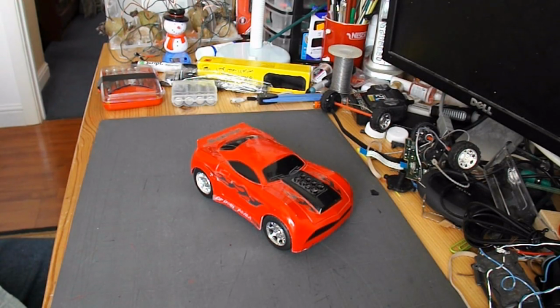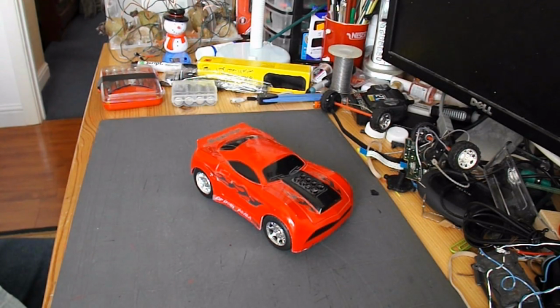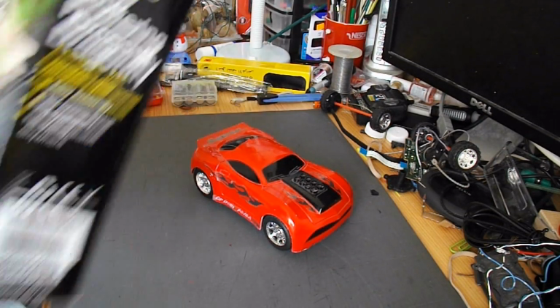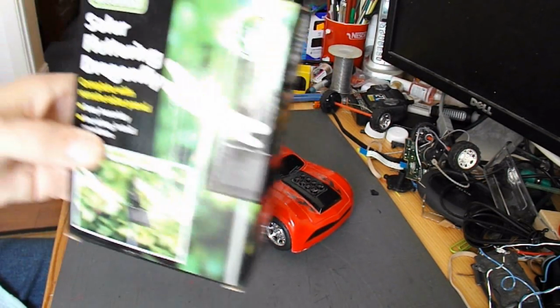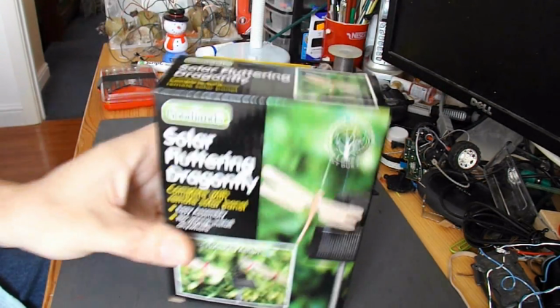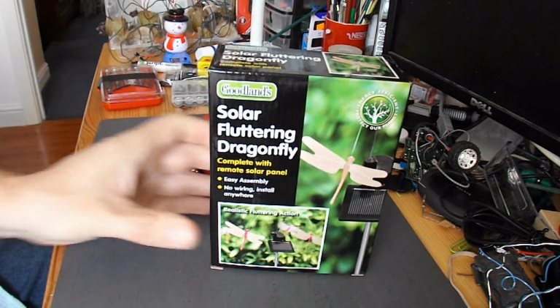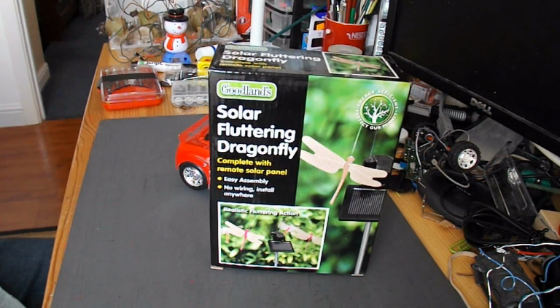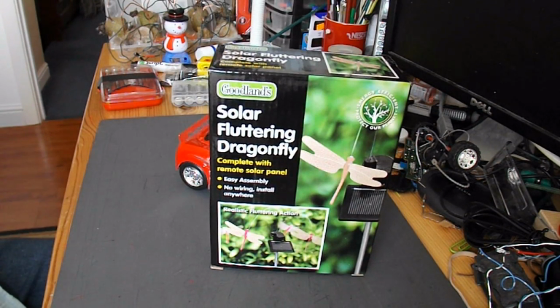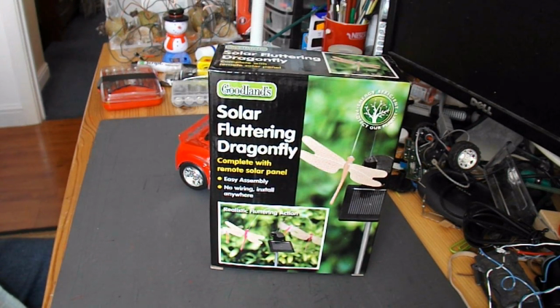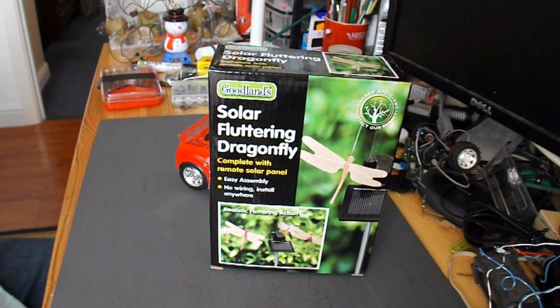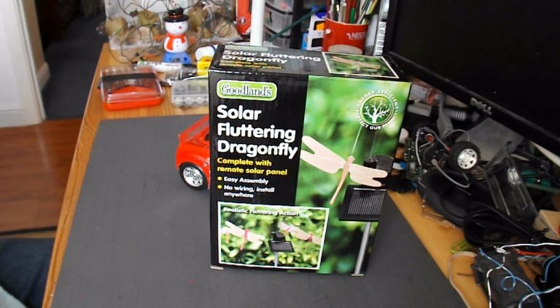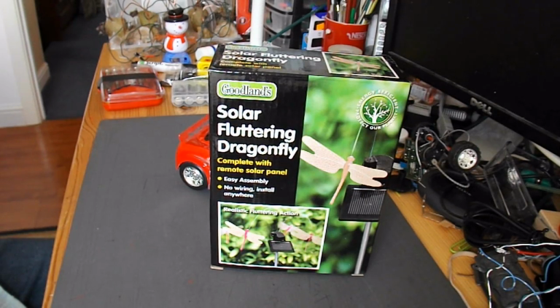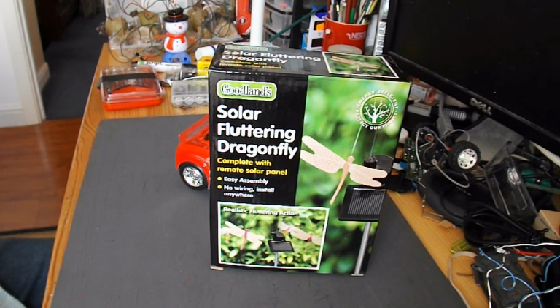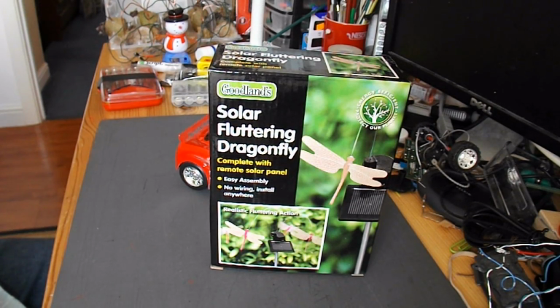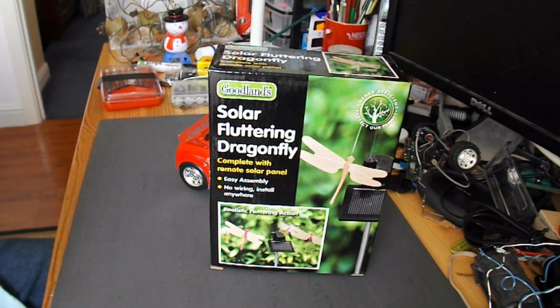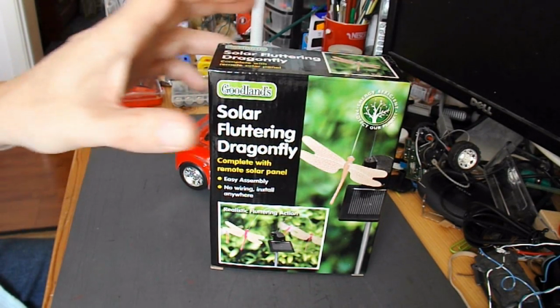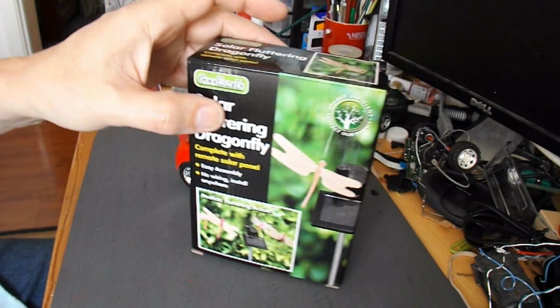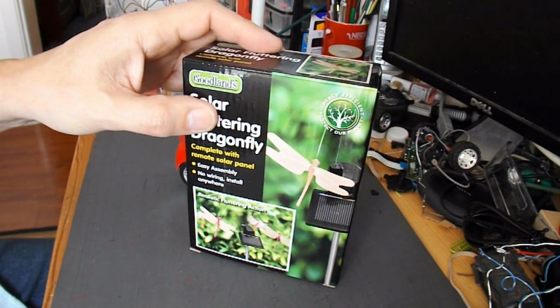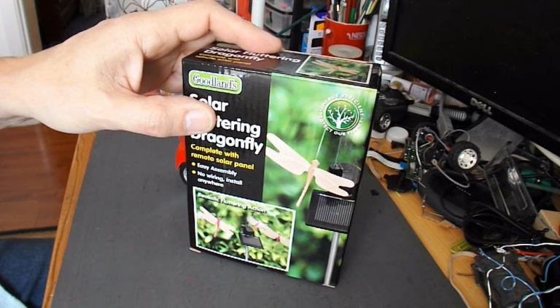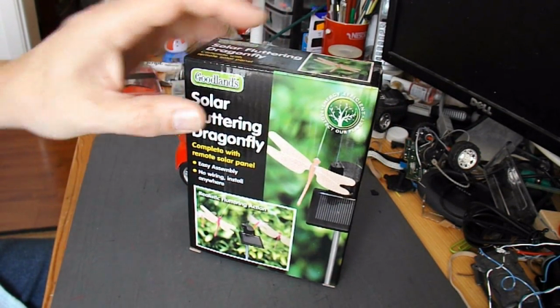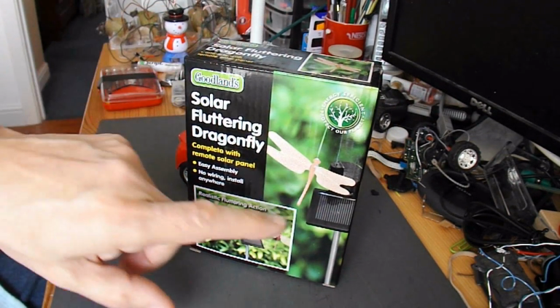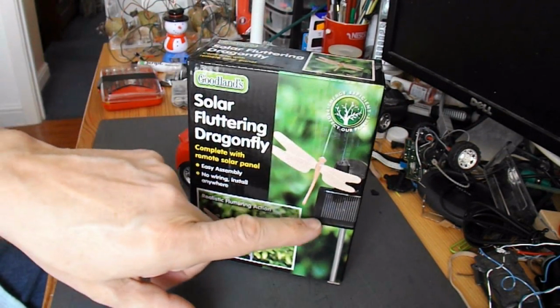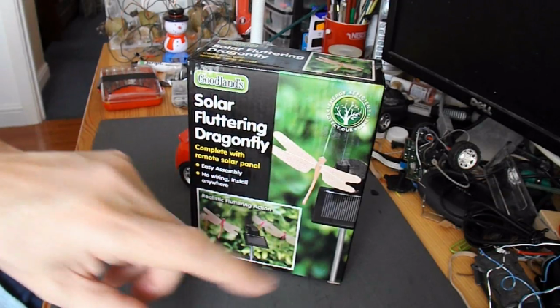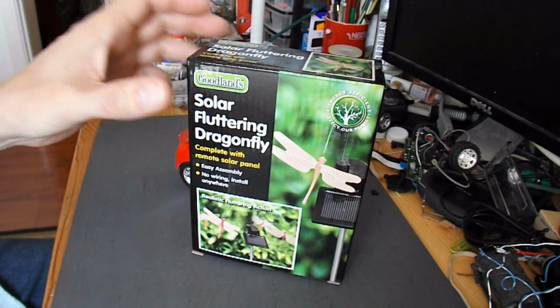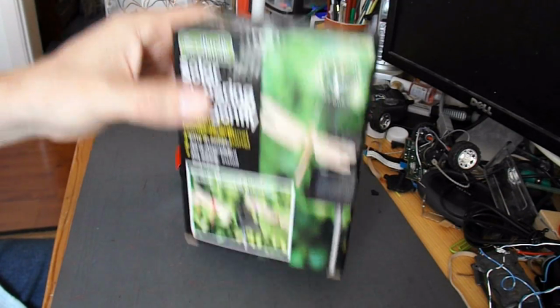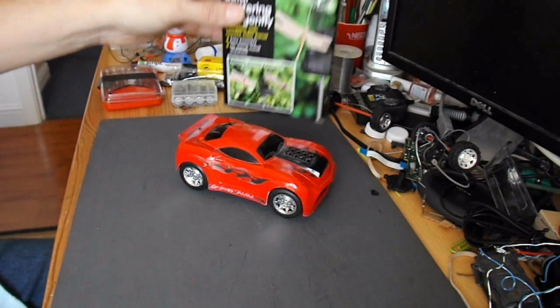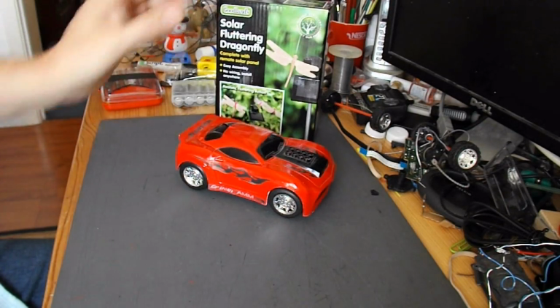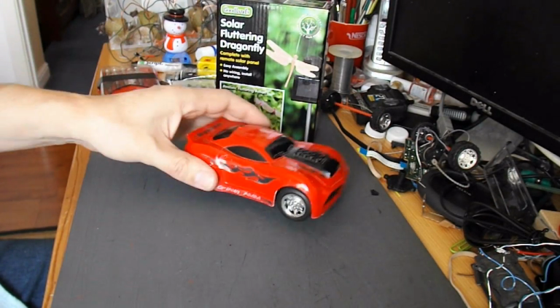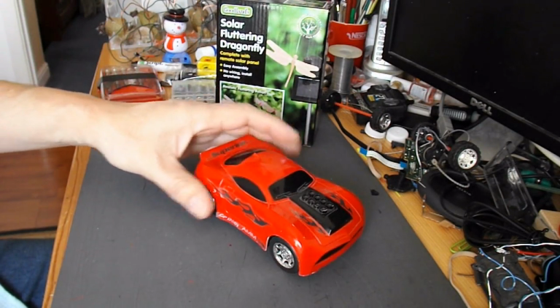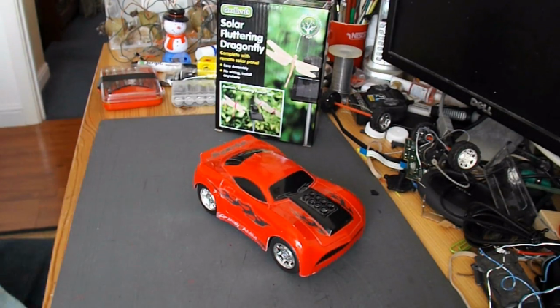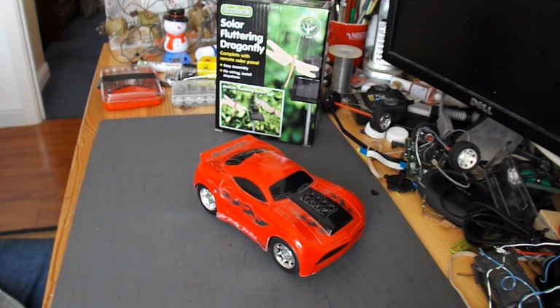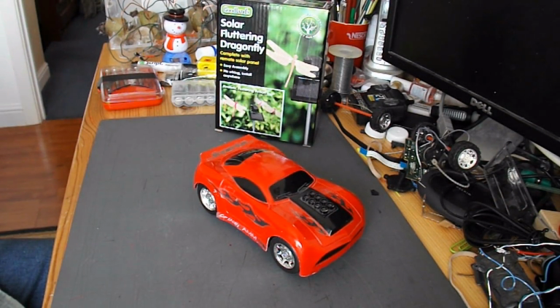What I'm going to do is take this solar fluttering dragonfly apart to get the electric motor out of it and the solar panel, and convert it to solar power.